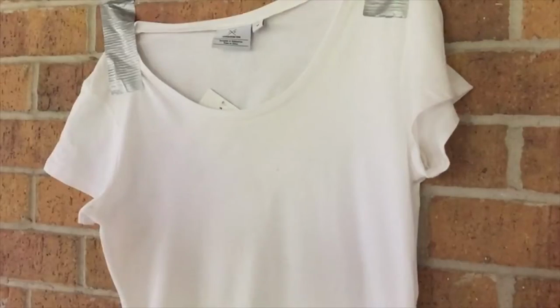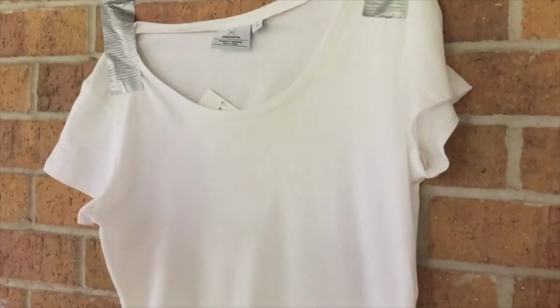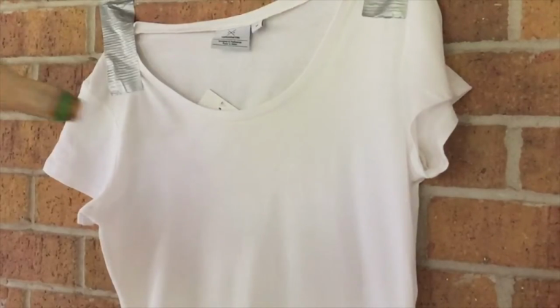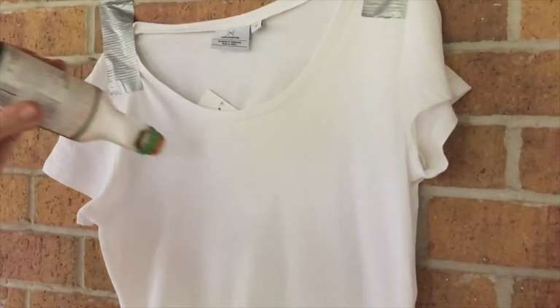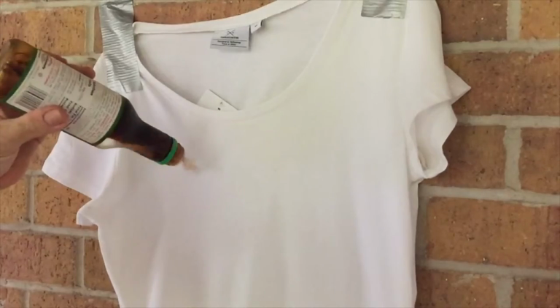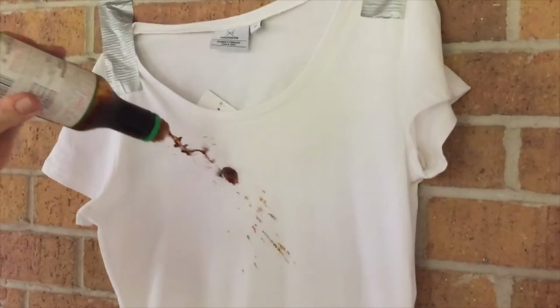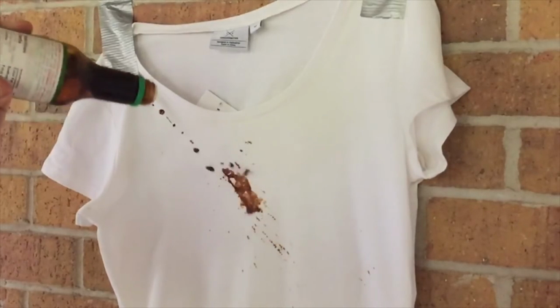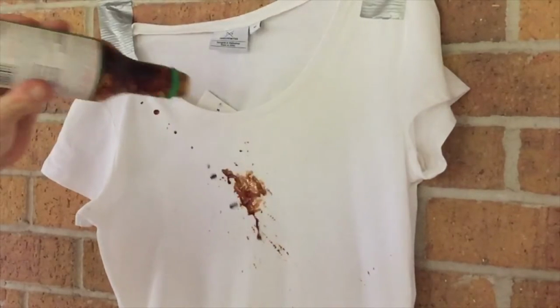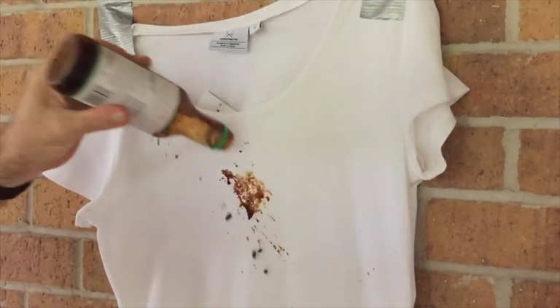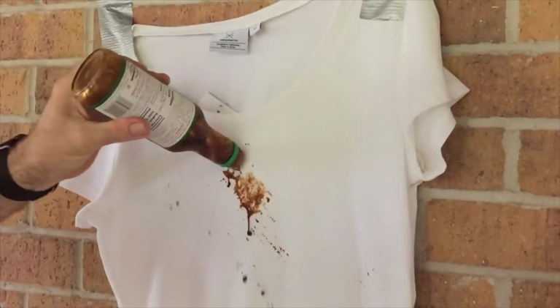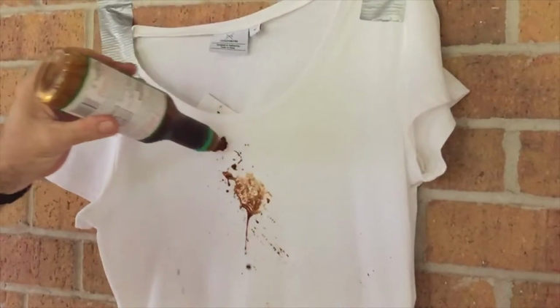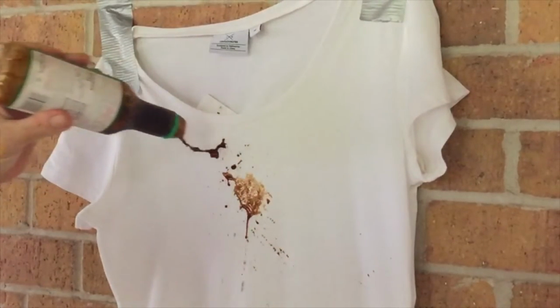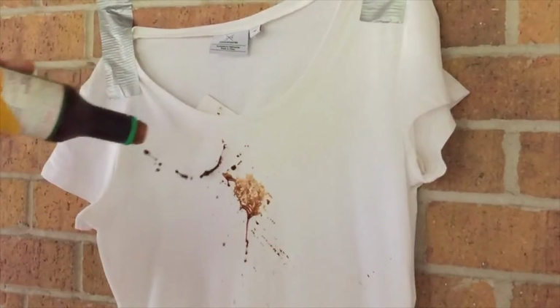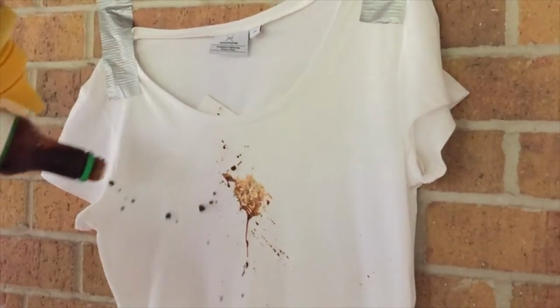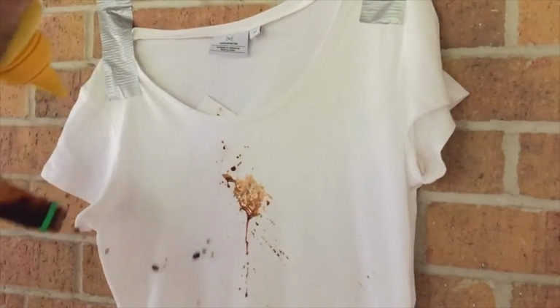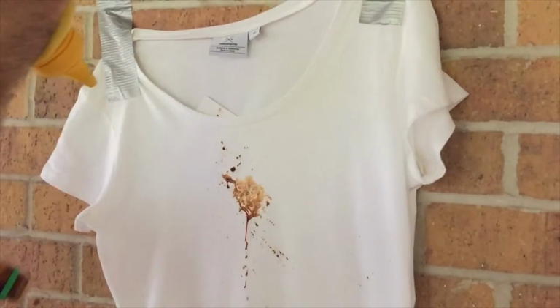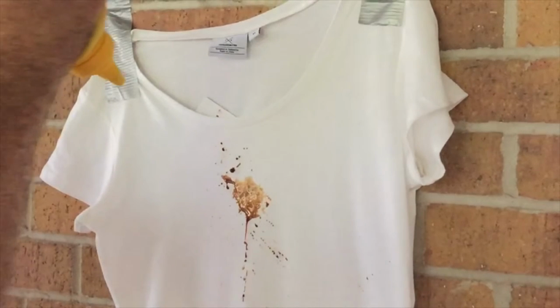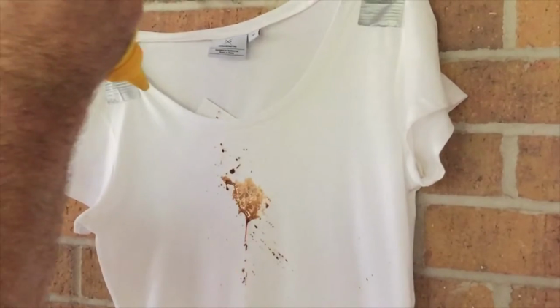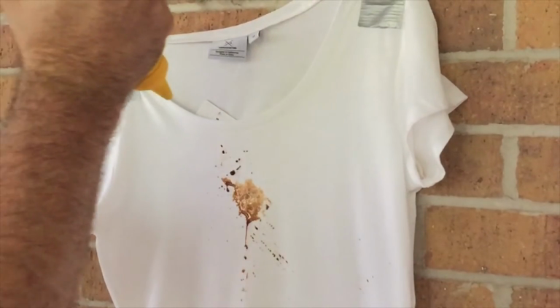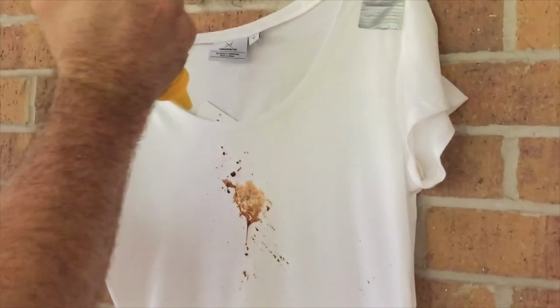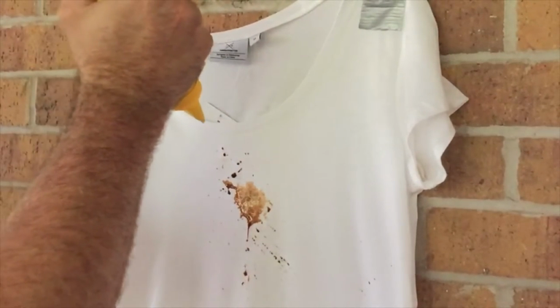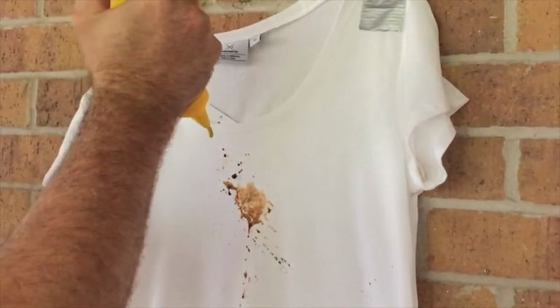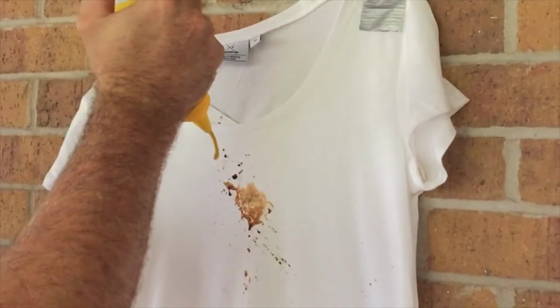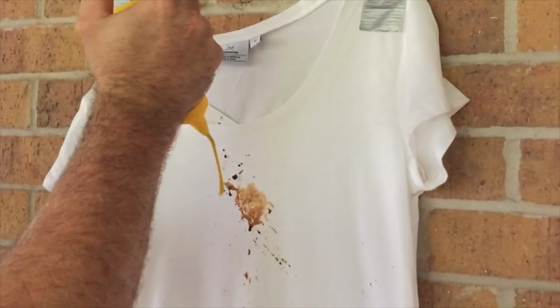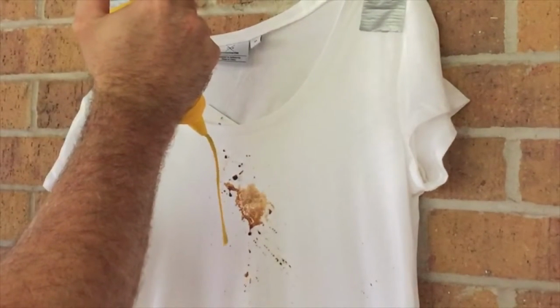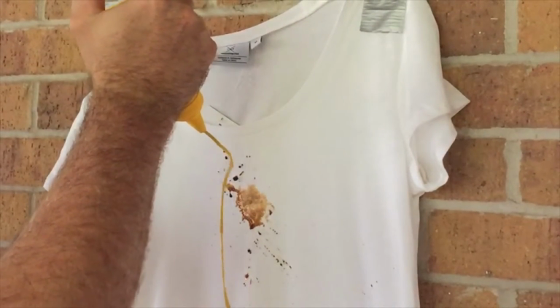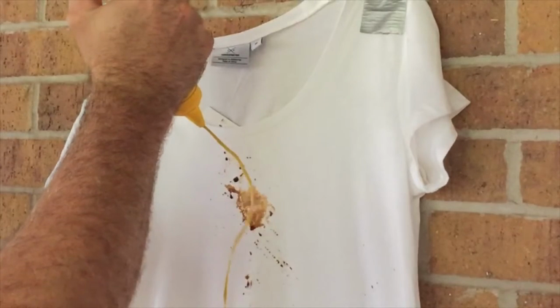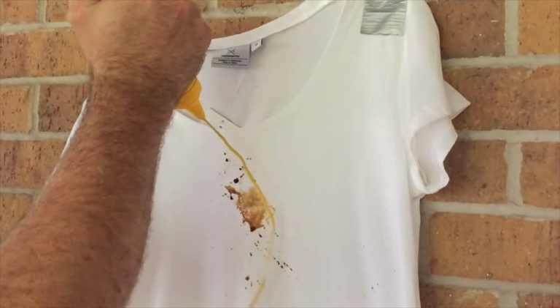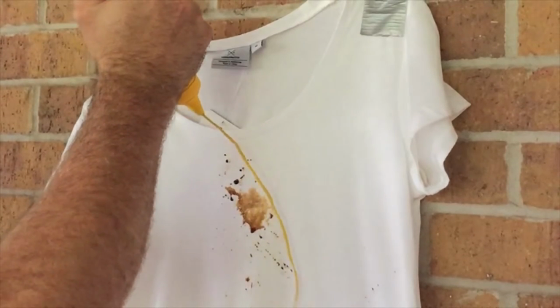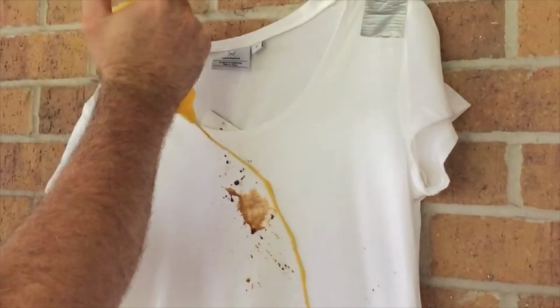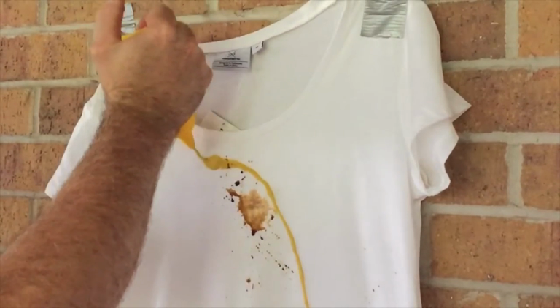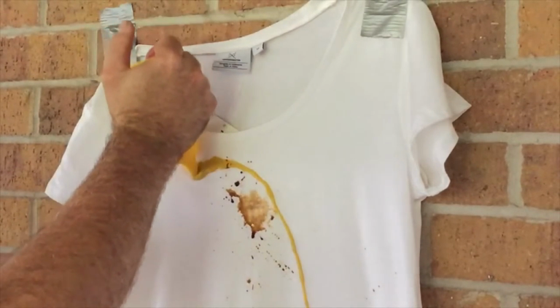It was time to step things up a bit with some soy sauce, some yellow American mustard, and what we thought would be the ultimate test — some sriracha sauce. As you can see, it's coping pretty well with the soy.